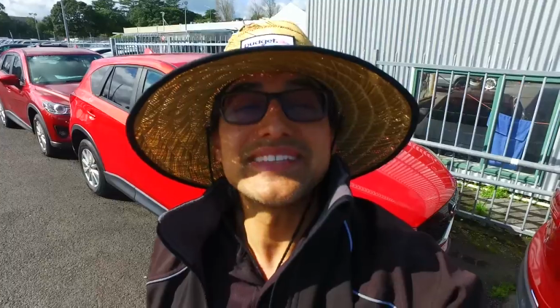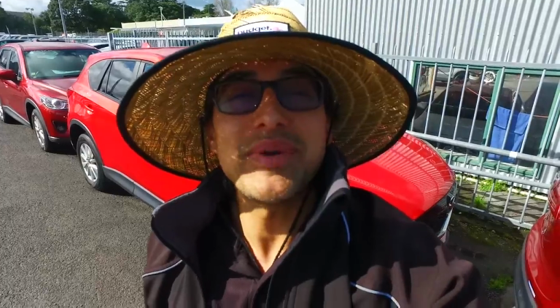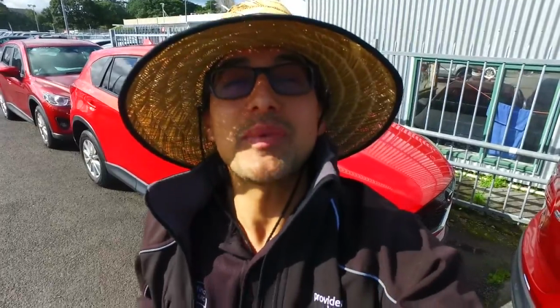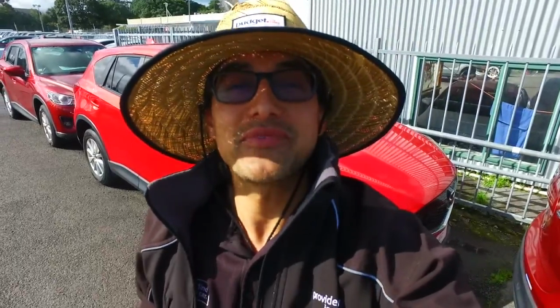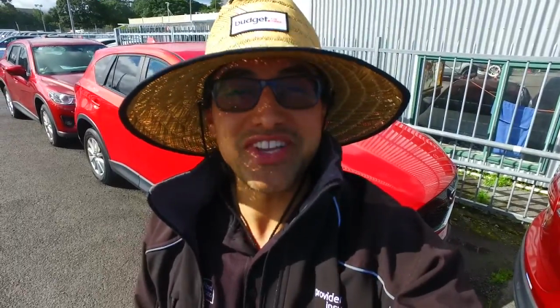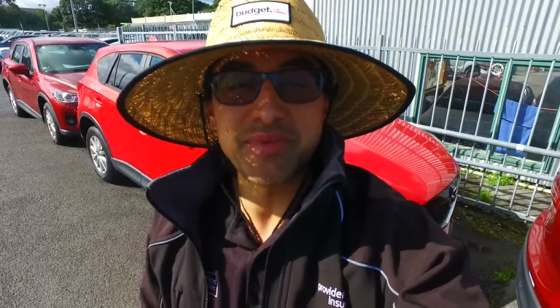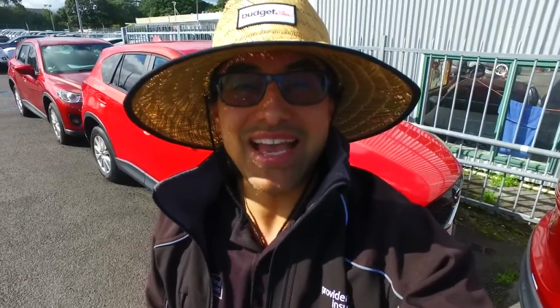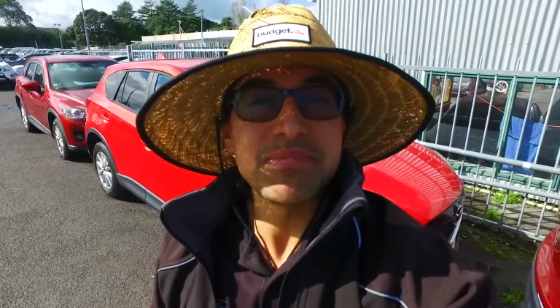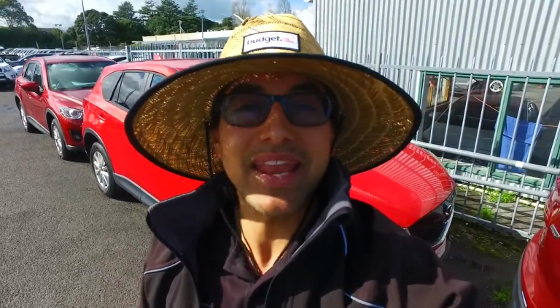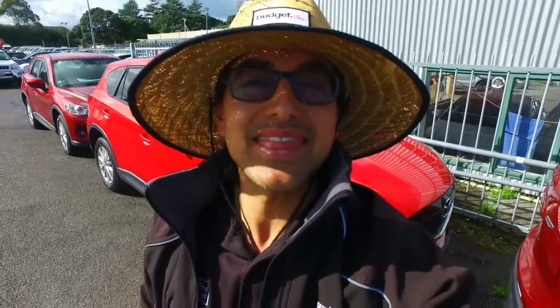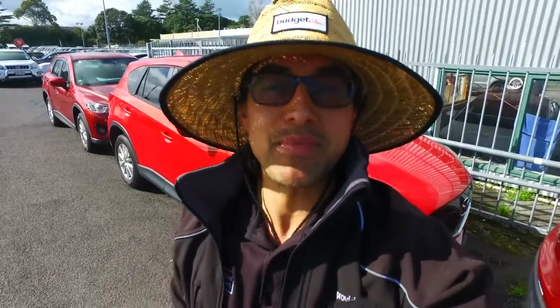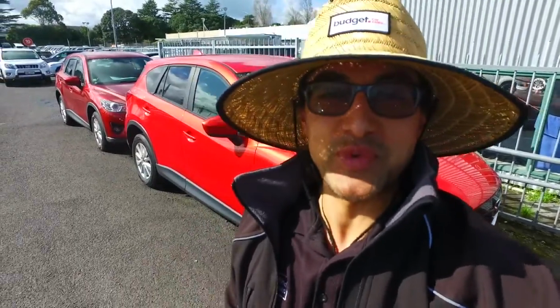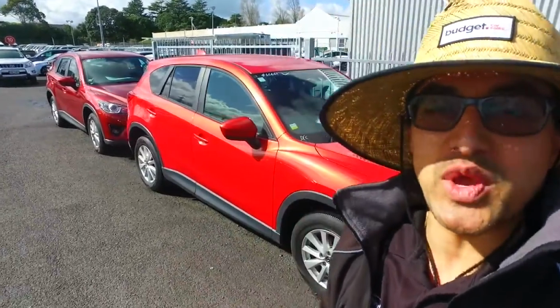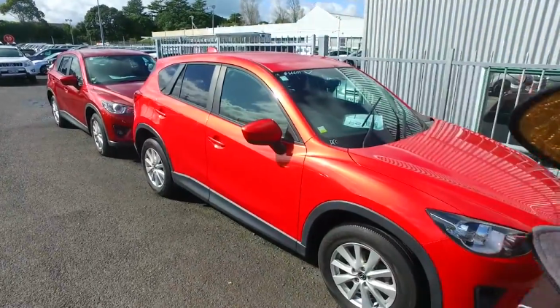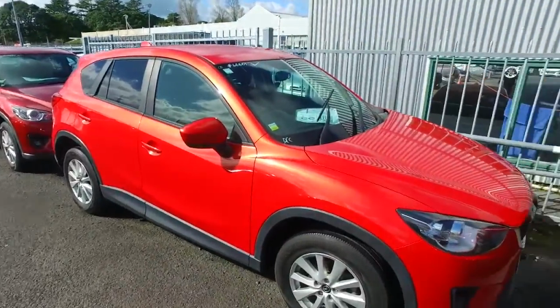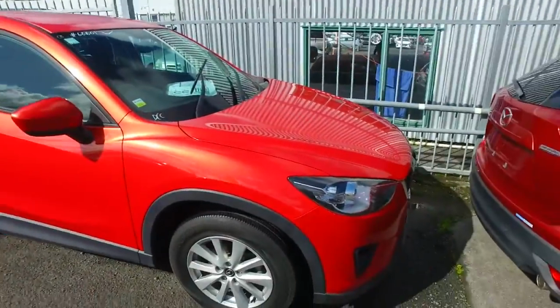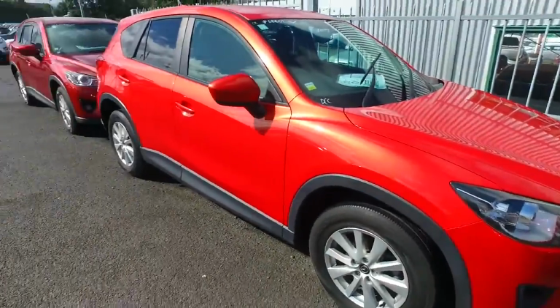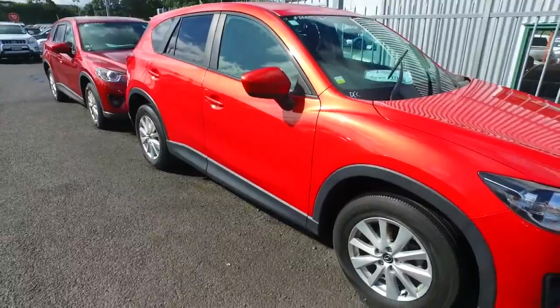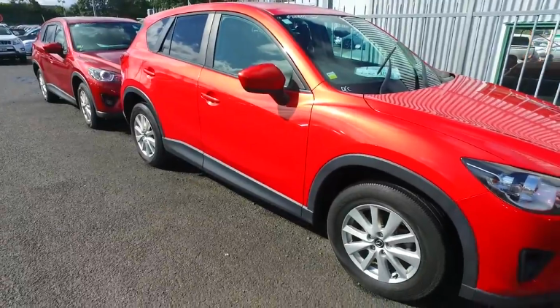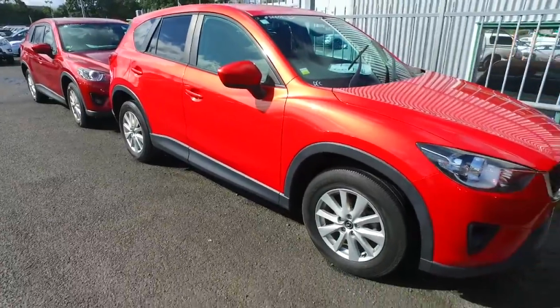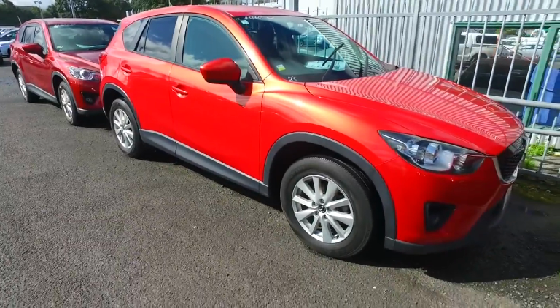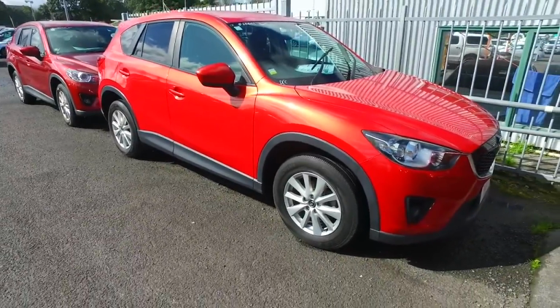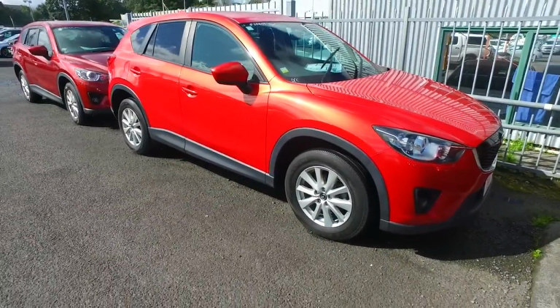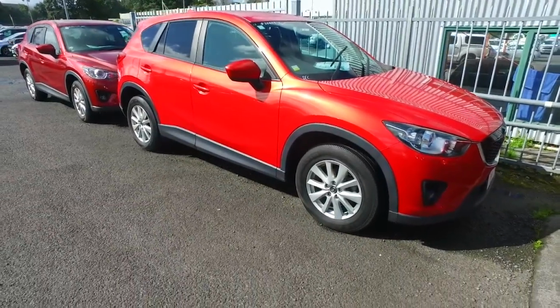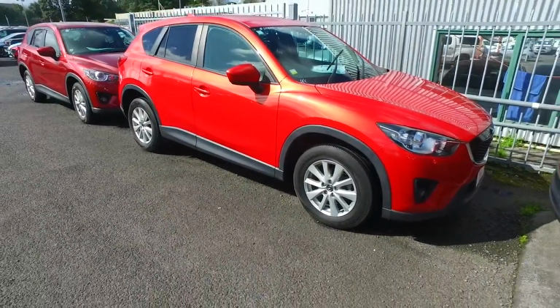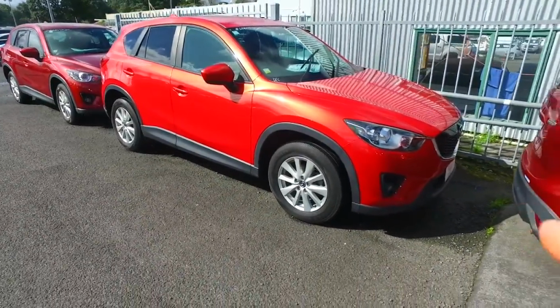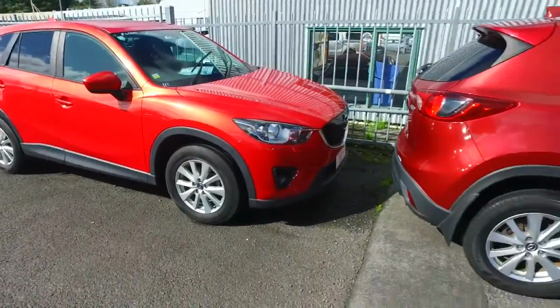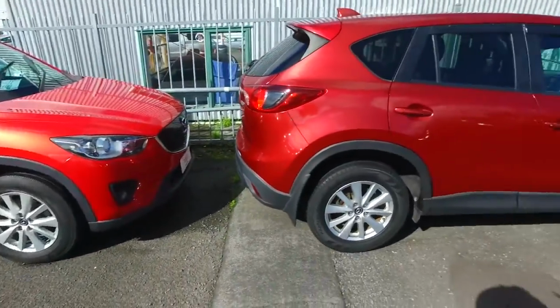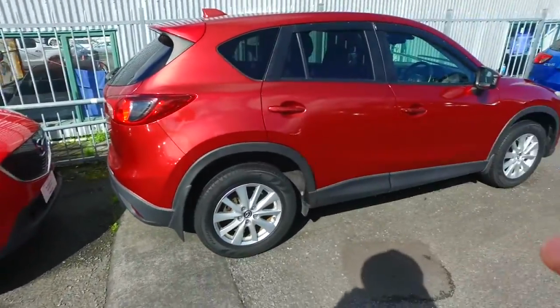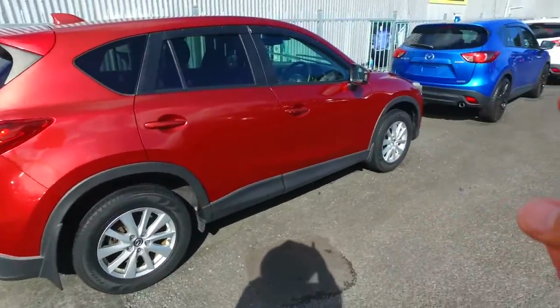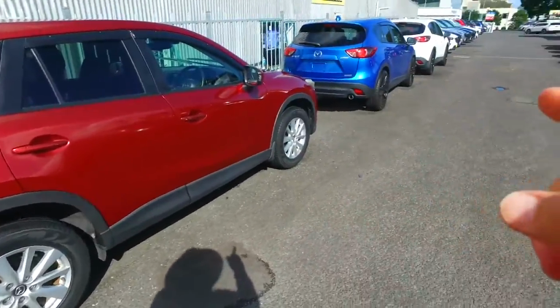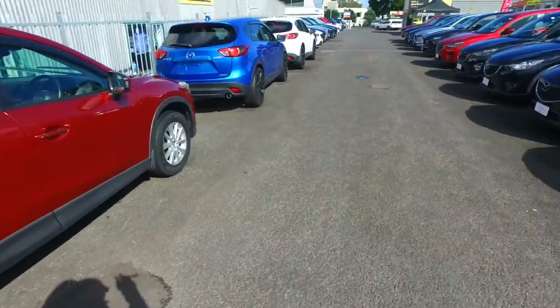Hey there Salmi, Tommy here from Budget and Kilbyn Cars in Manica. Thank you very much for your email inquiry in regards to one of our Mazda CX-5s. Now just so you know, we have quite a few here in stock as you can see.